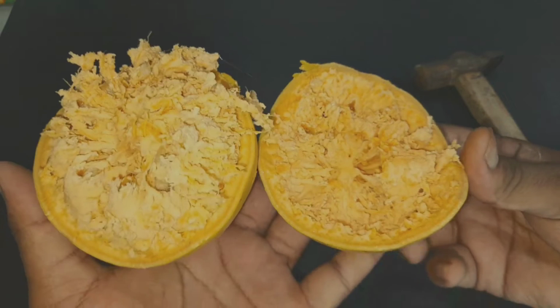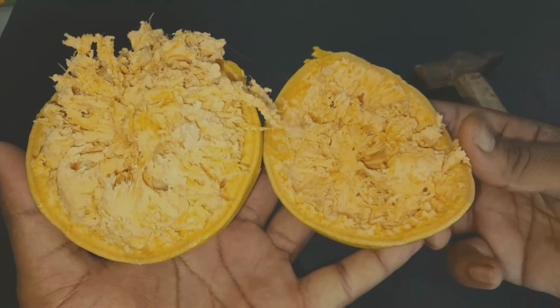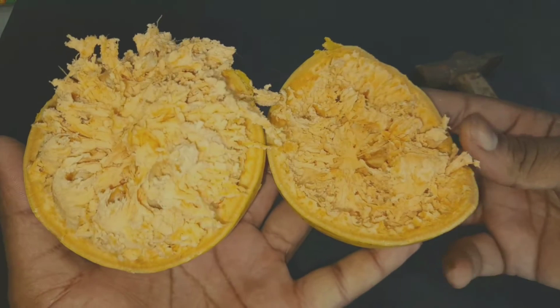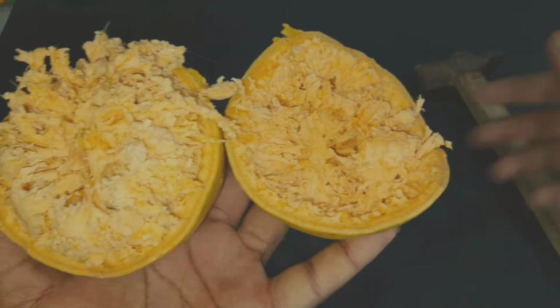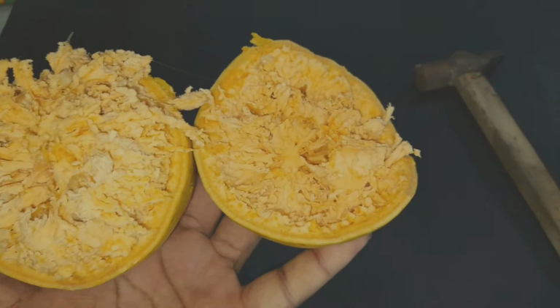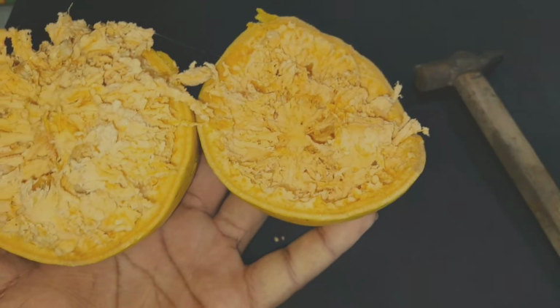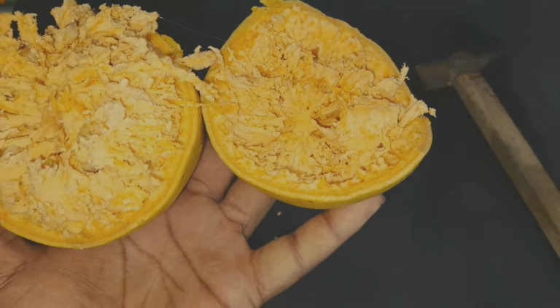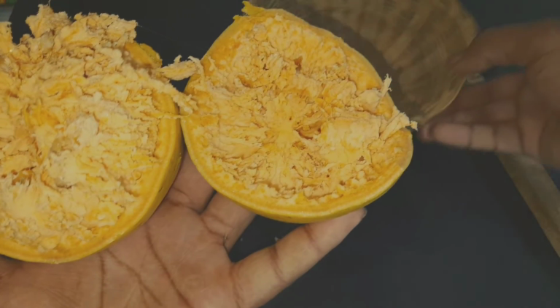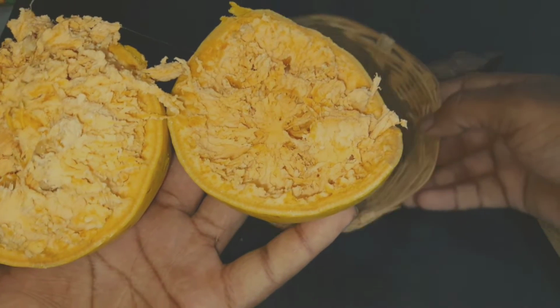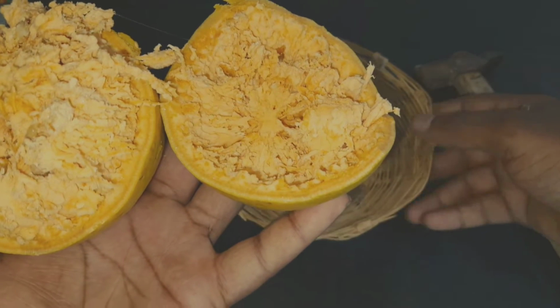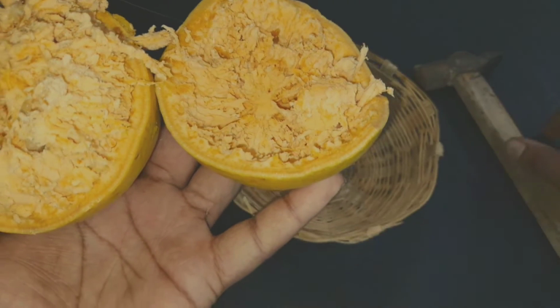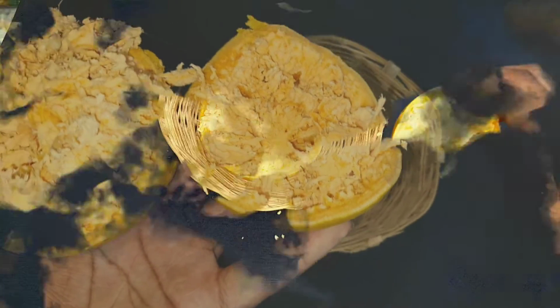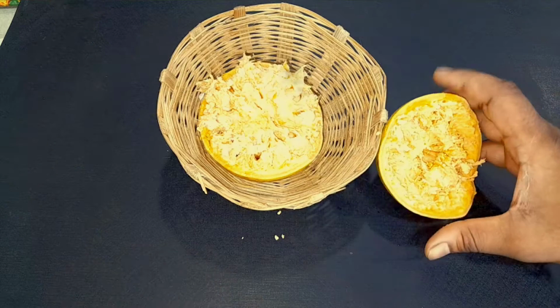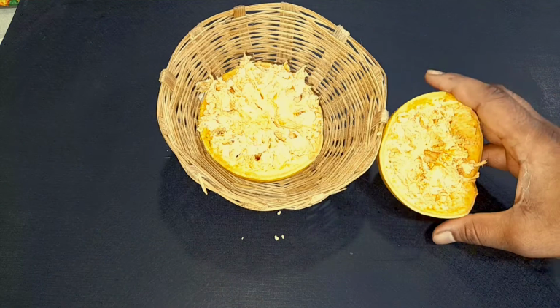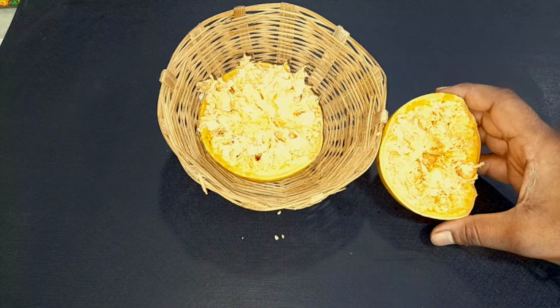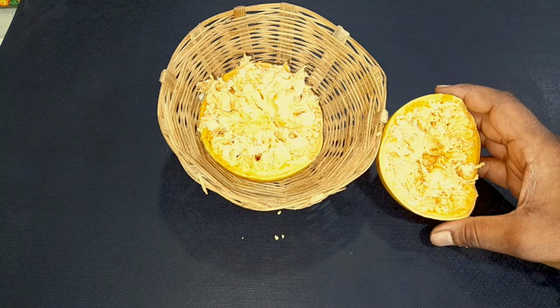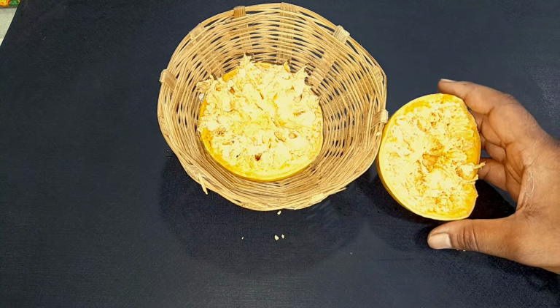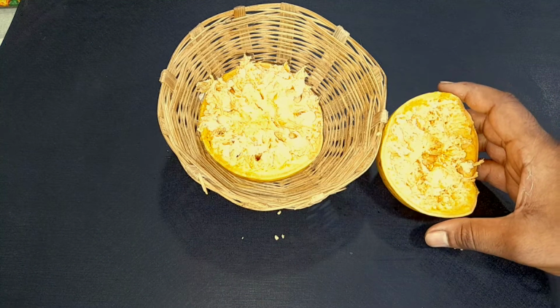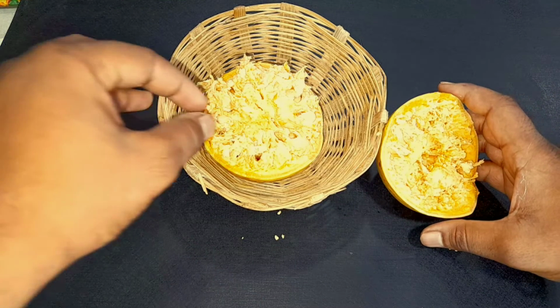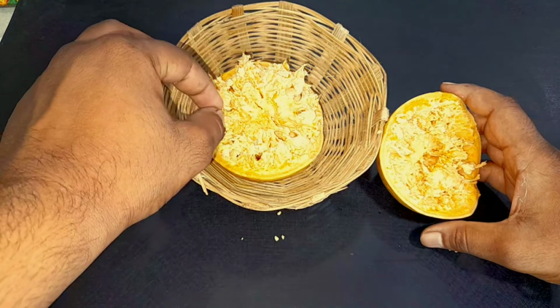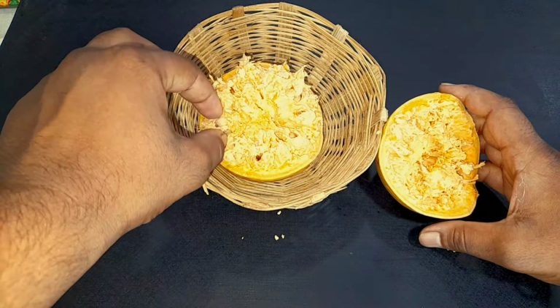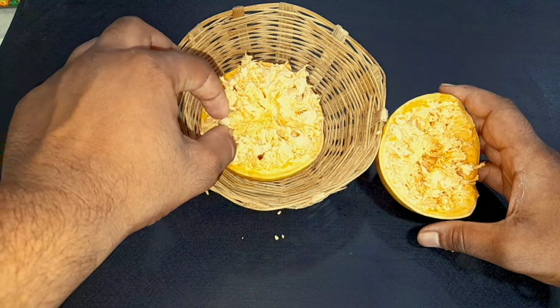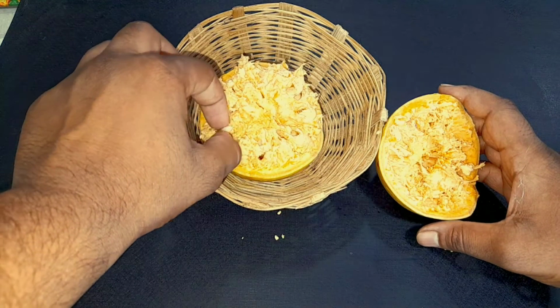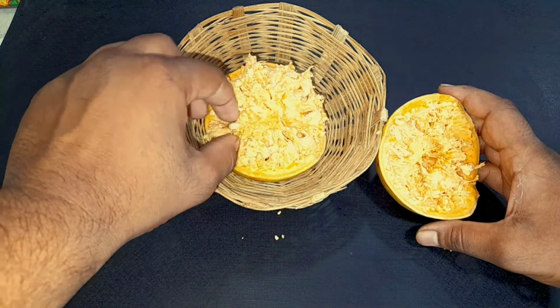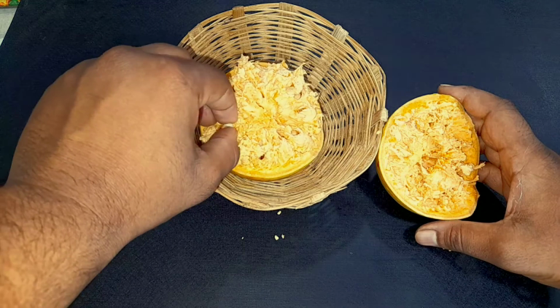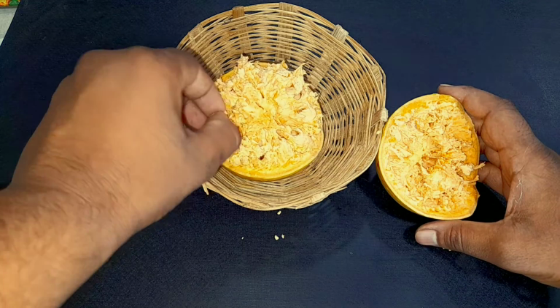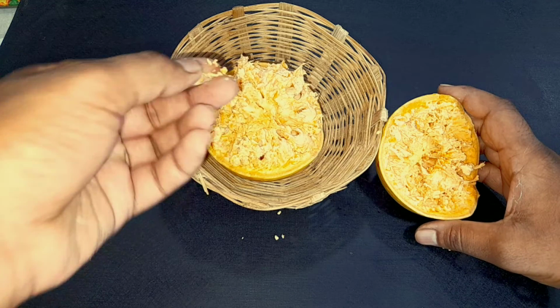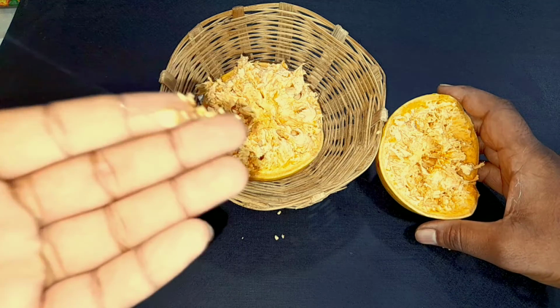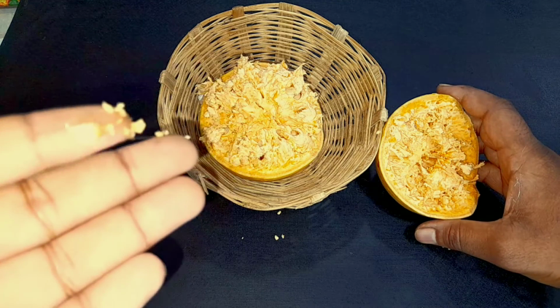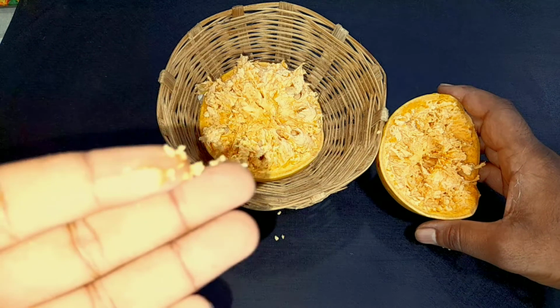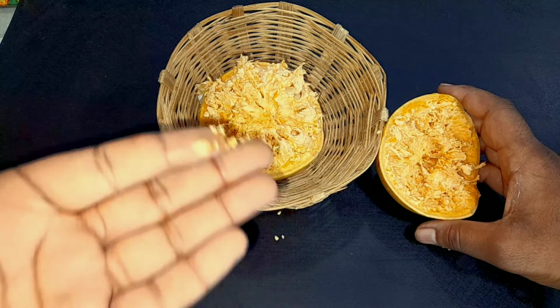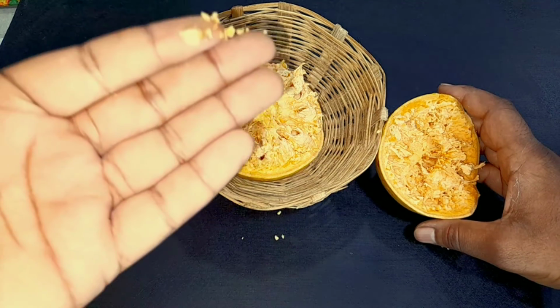The inner flesh of this fruit is used to make Ayurvedic medicines. The seeds of this fruit are present inside the flesh. You can consume the flesh and collect the seeds for growing.